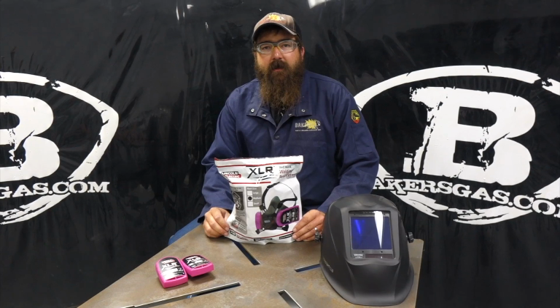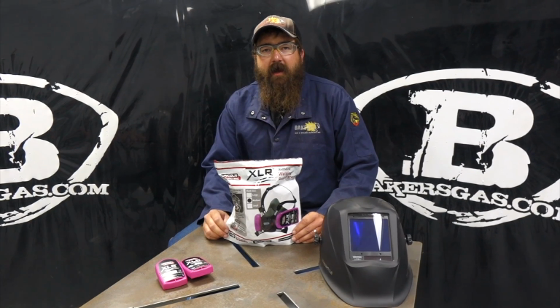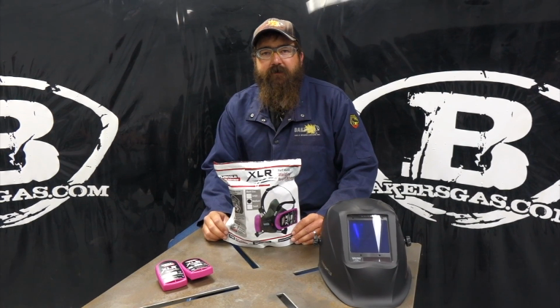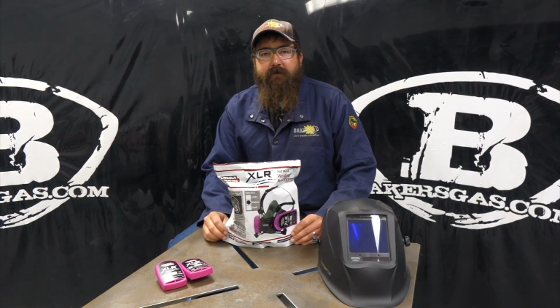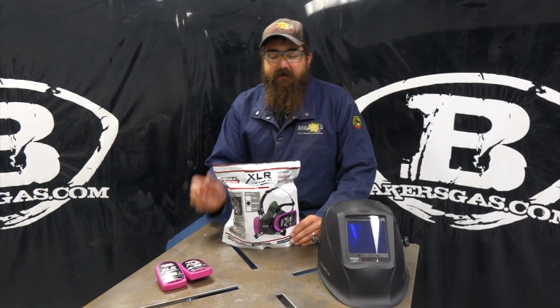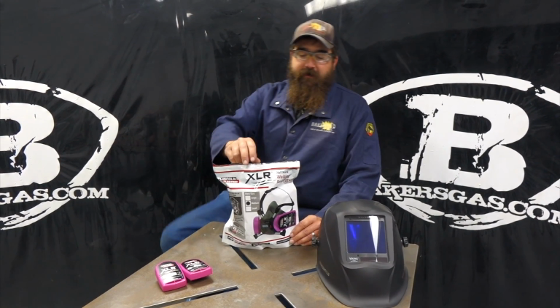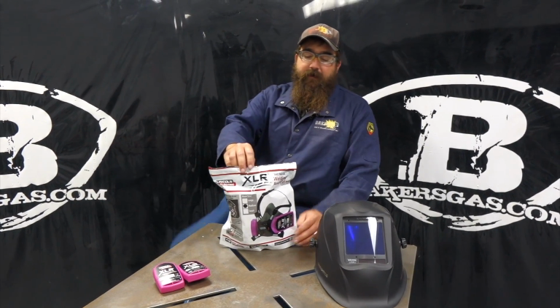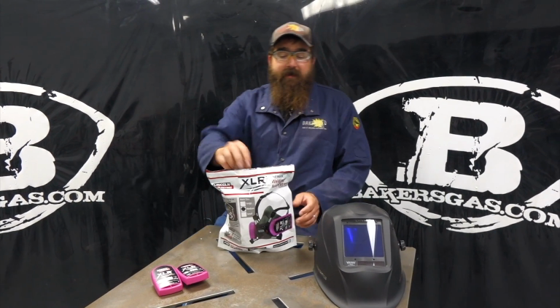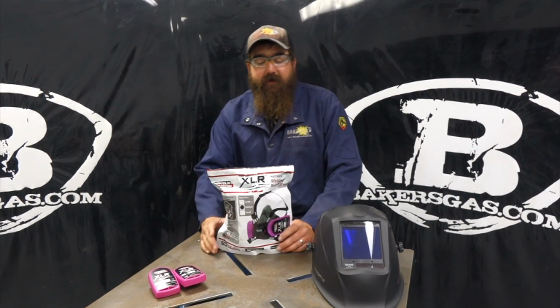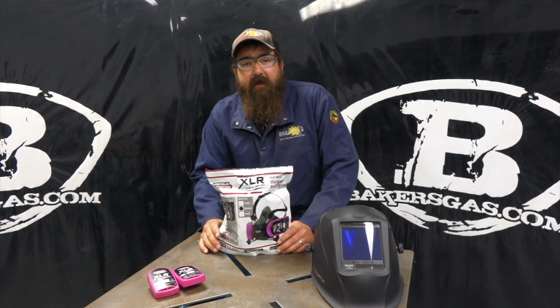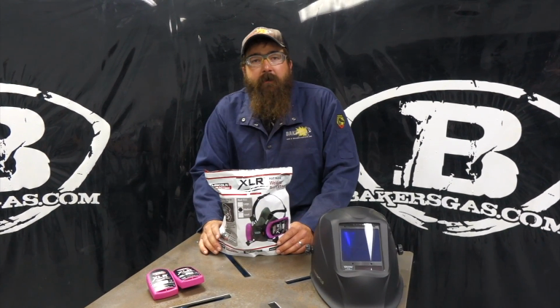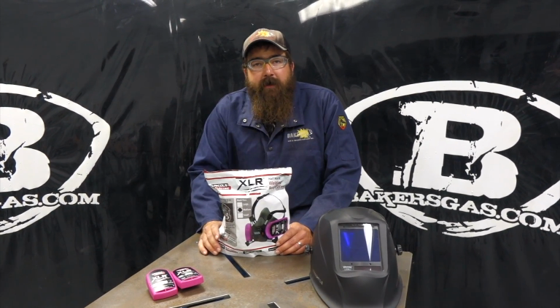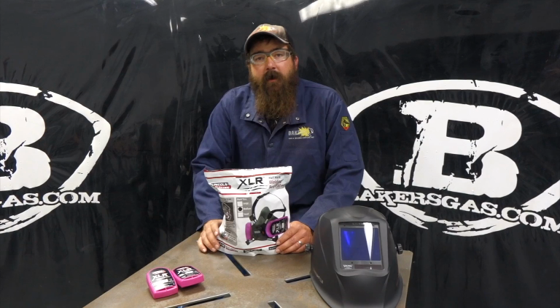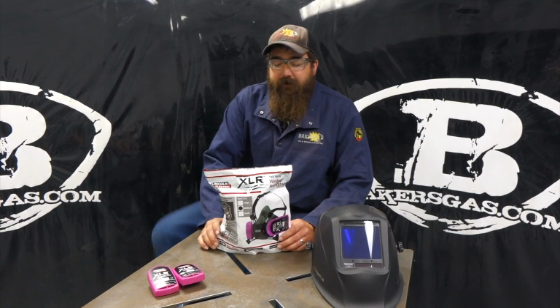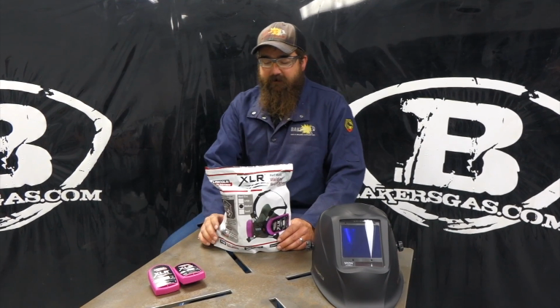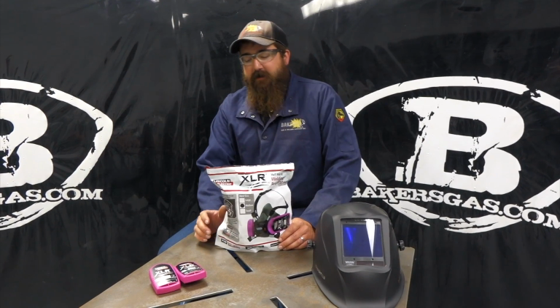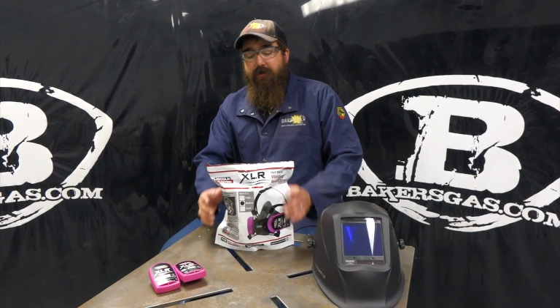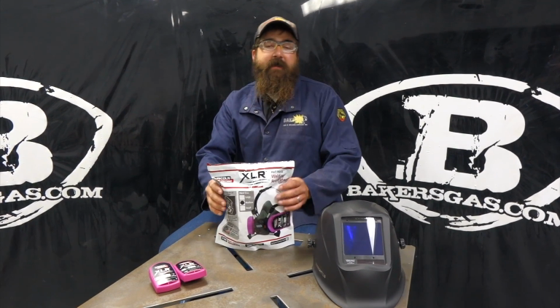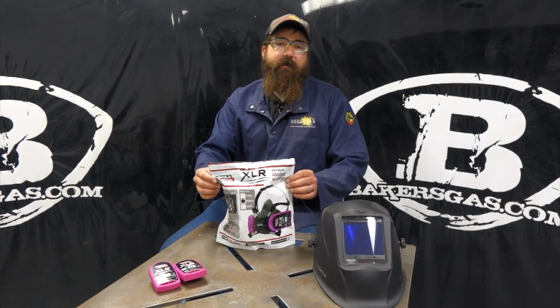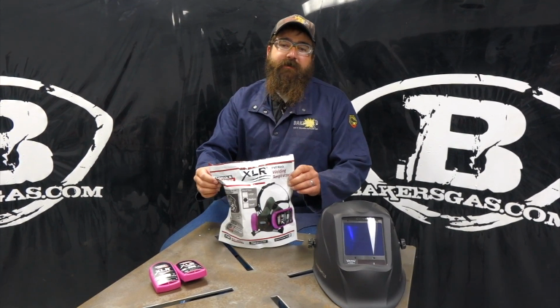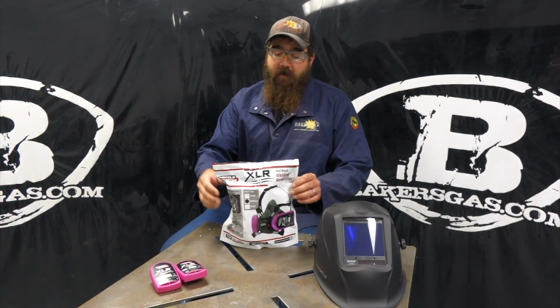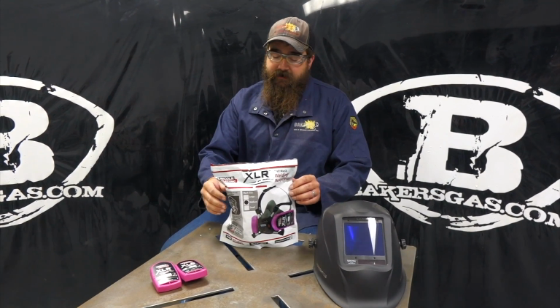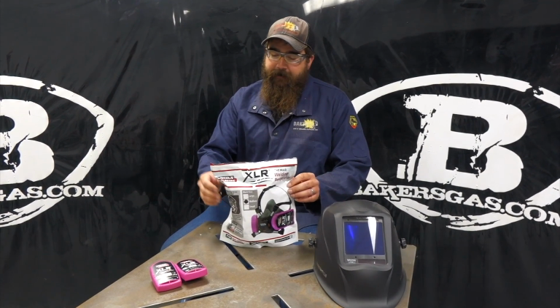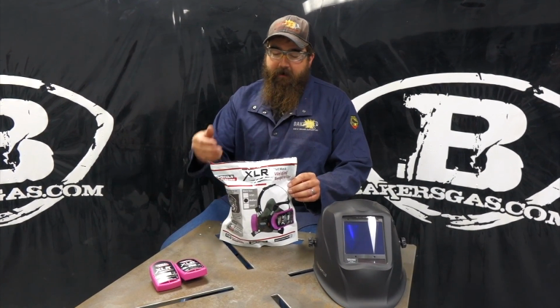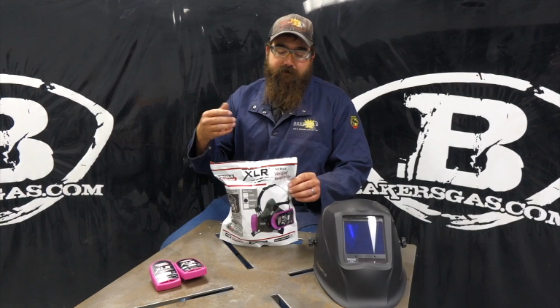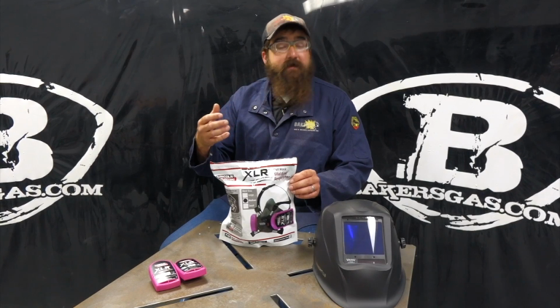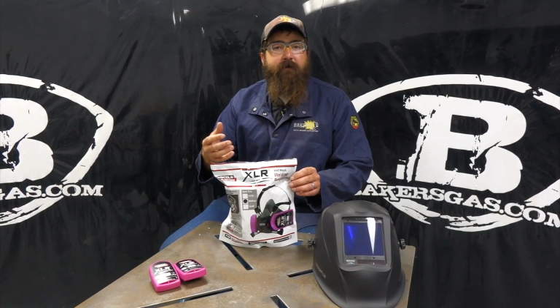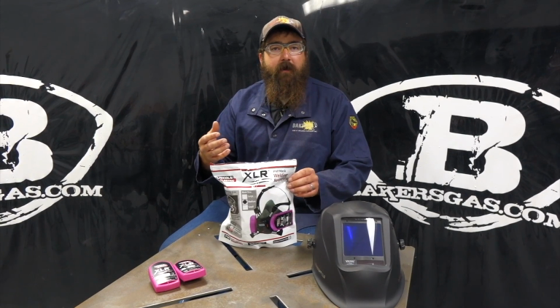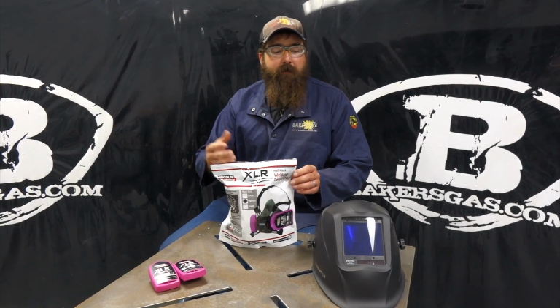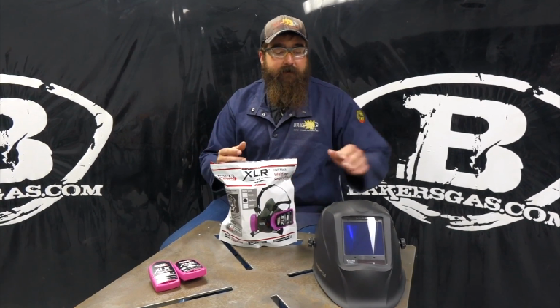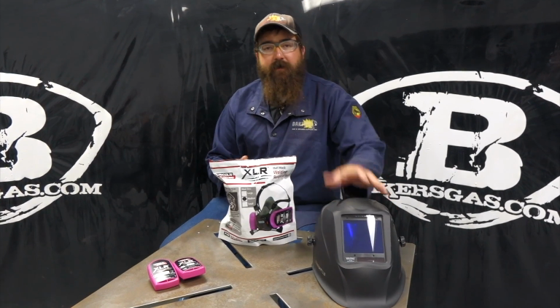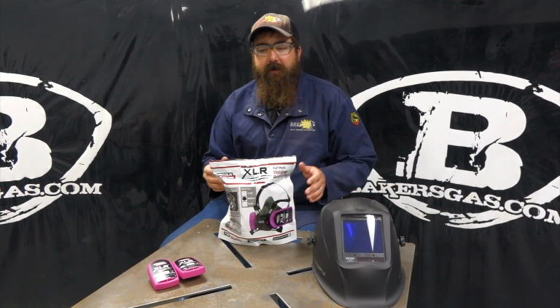Hi, I'm Andrew from Baker's Gas and we're here today with the Lincoln Electric XLR respirator filter system. This is new to Lincoln Electric — they just came out with this unit. It's designed for the welder and it fits underneath a welding hood.